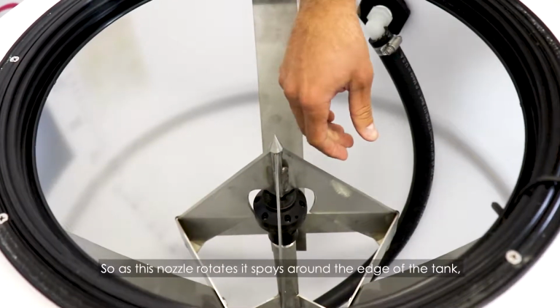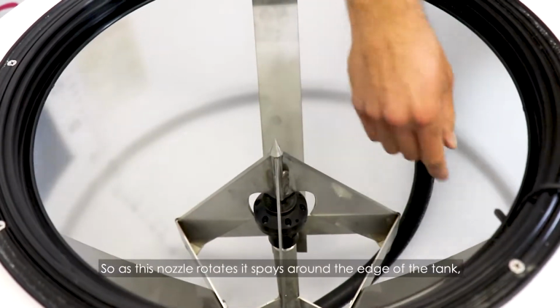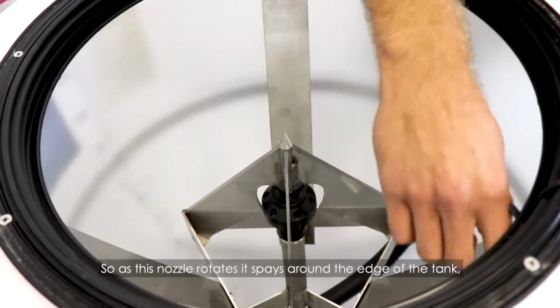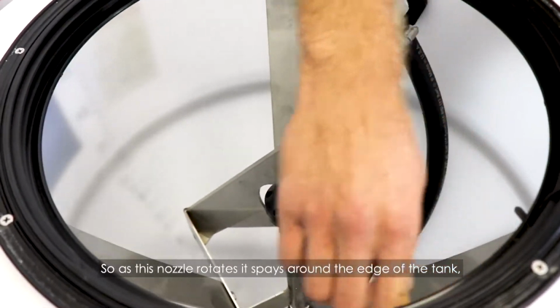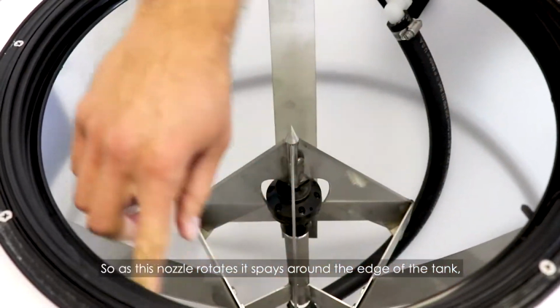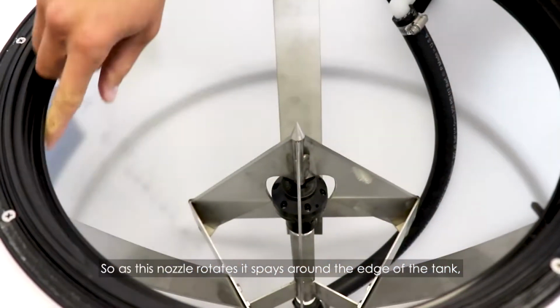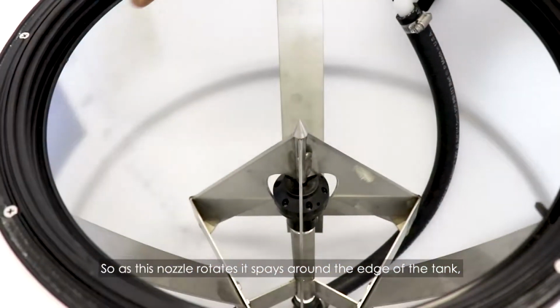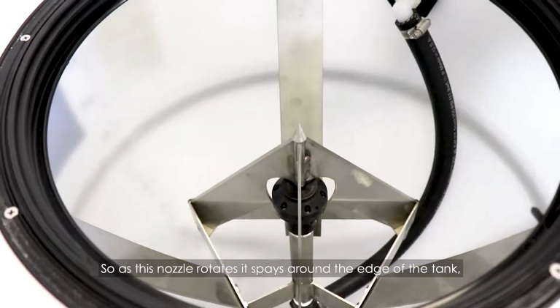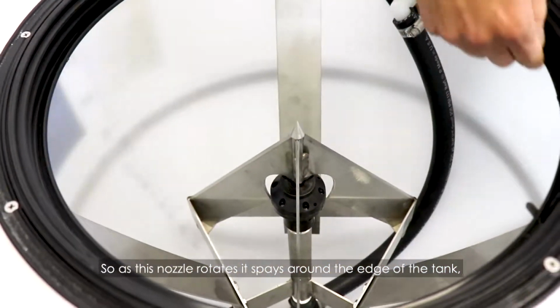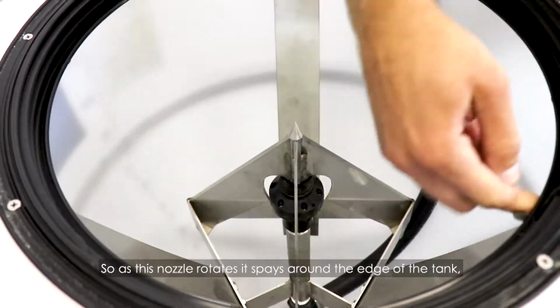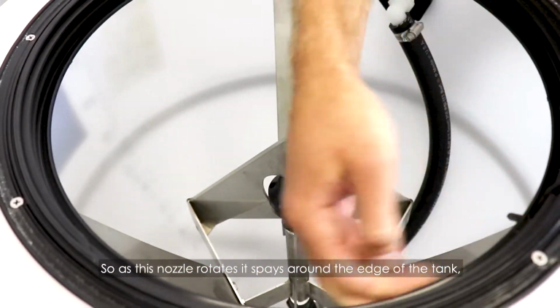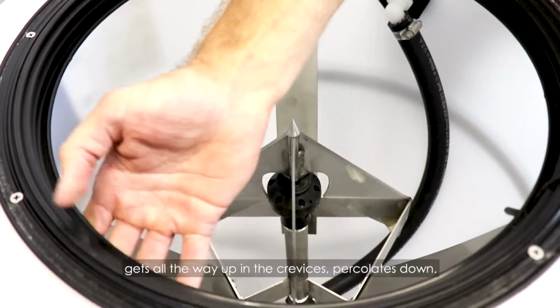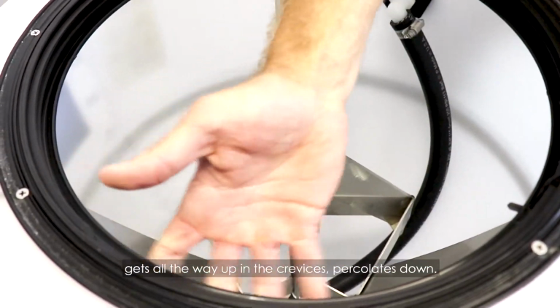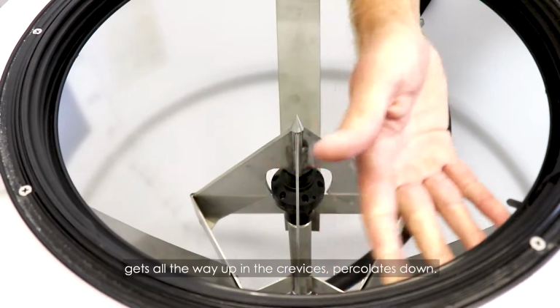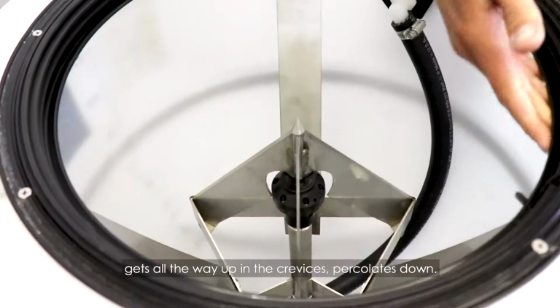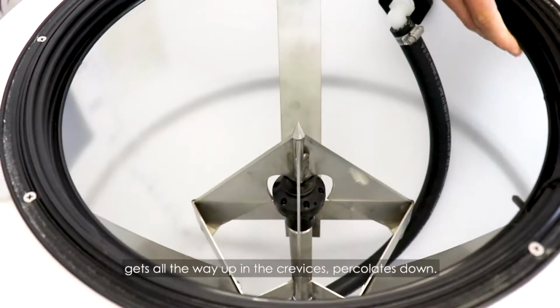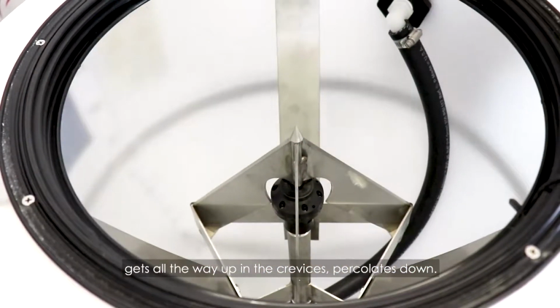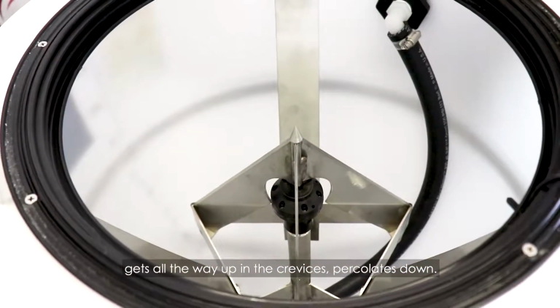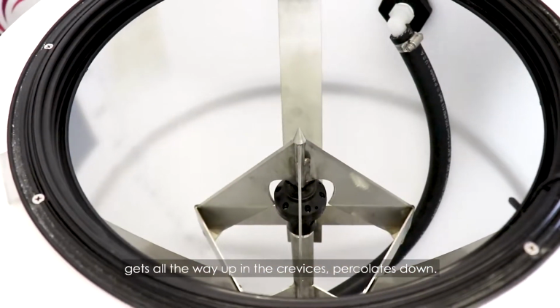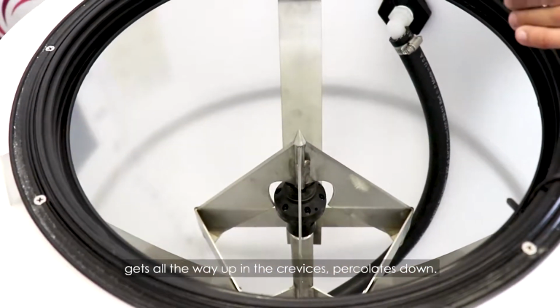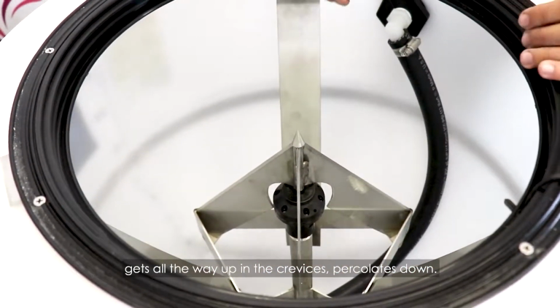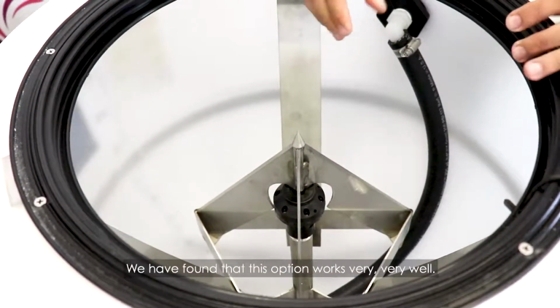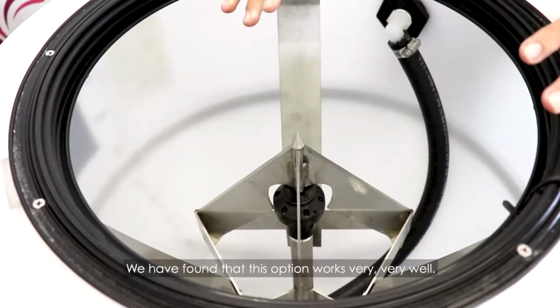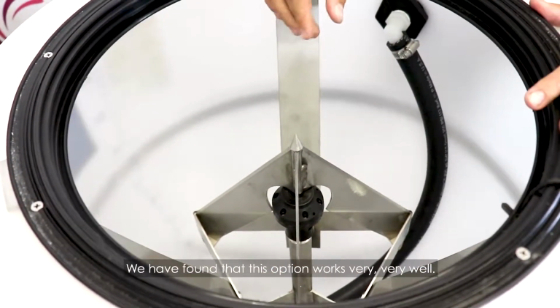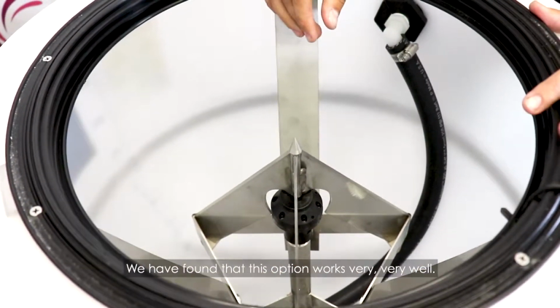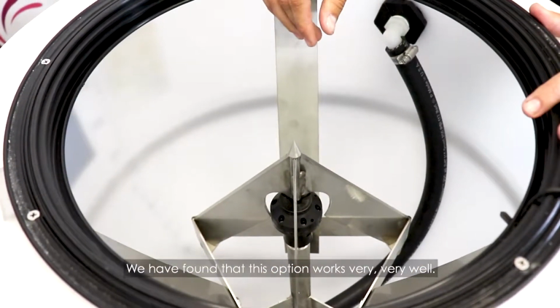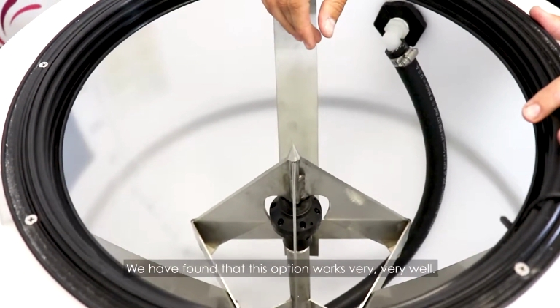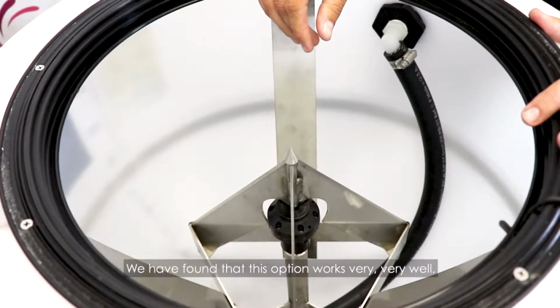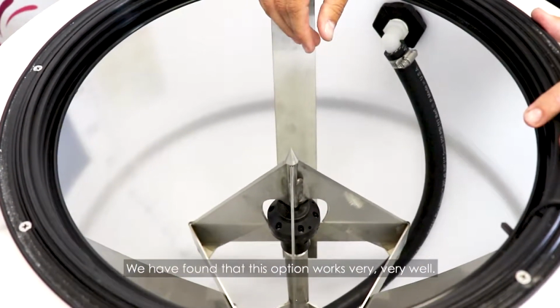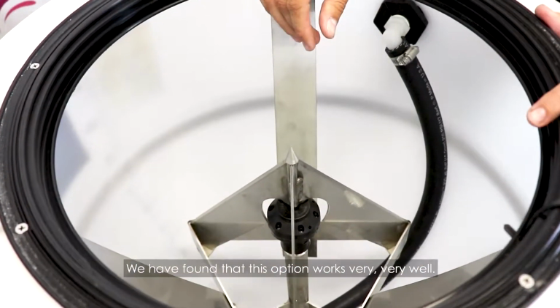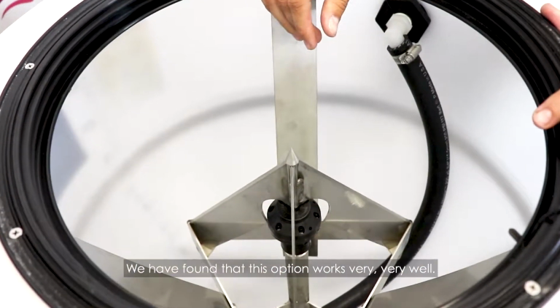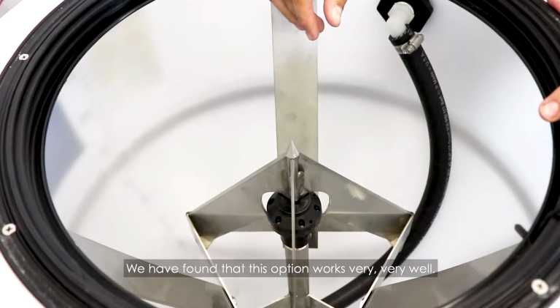As this nozzle rotates, it sprays around the edge of the tank, gets all the way up in the crevices, and percolates down. We found that this option works very, very well.